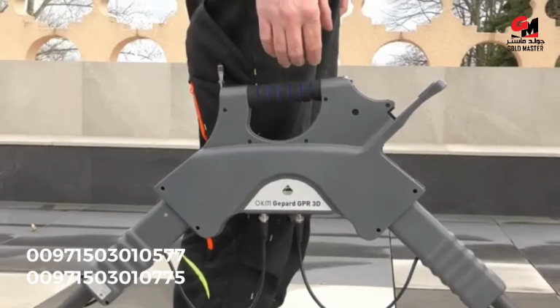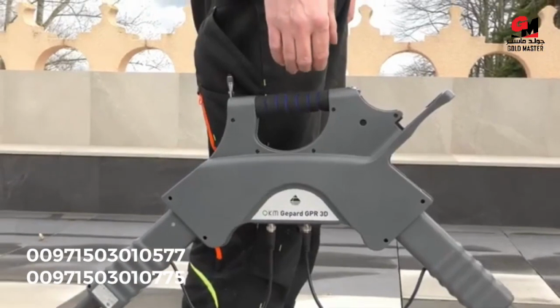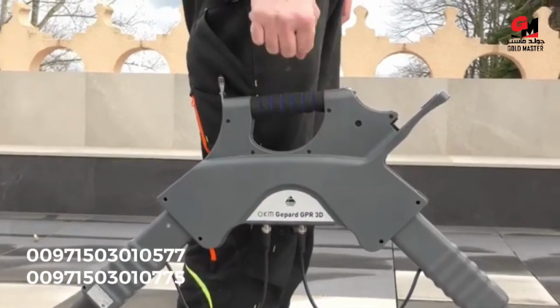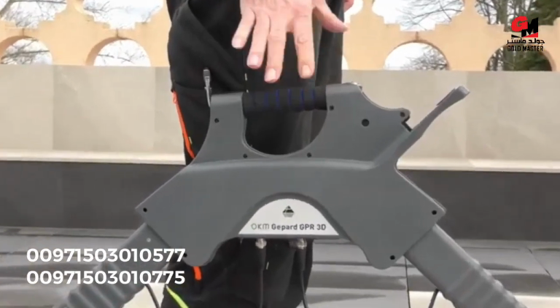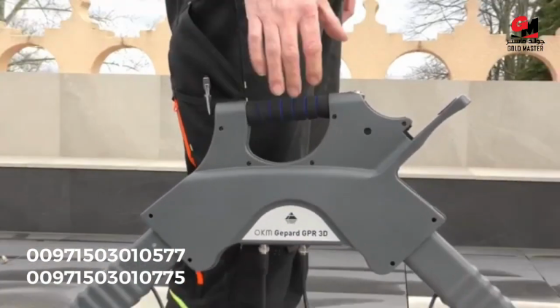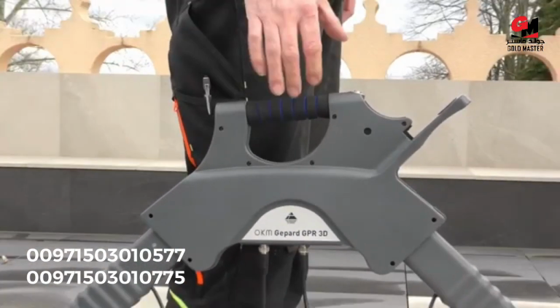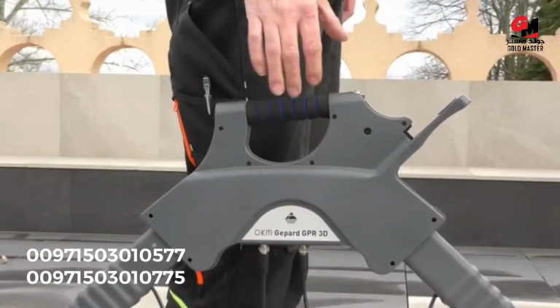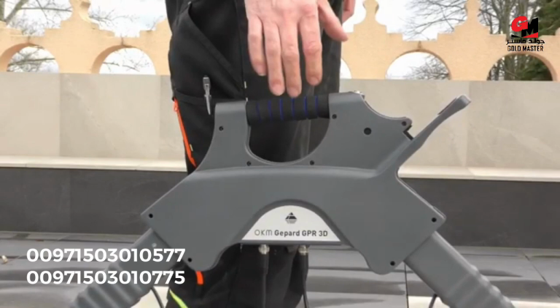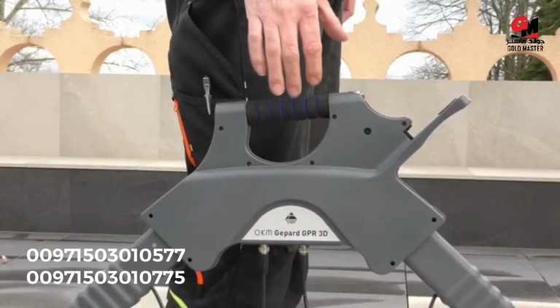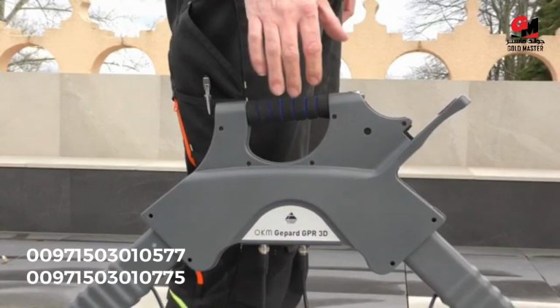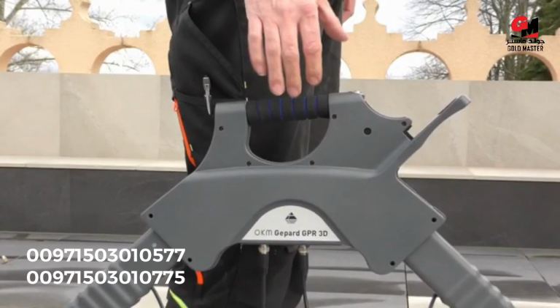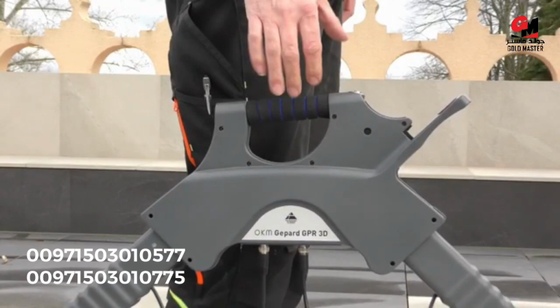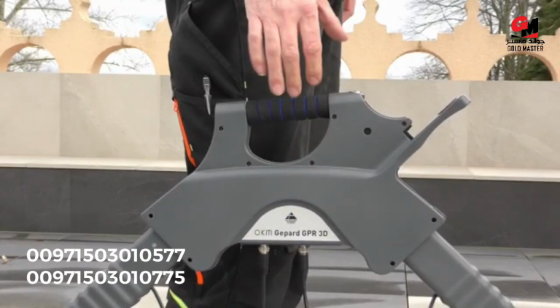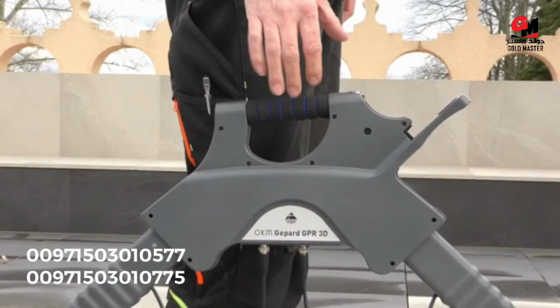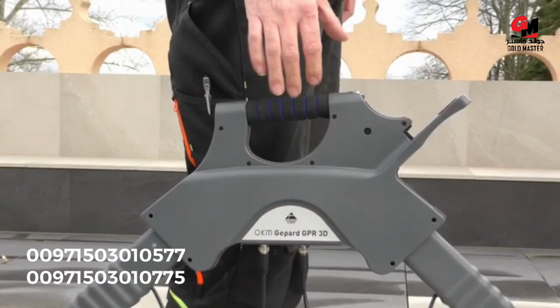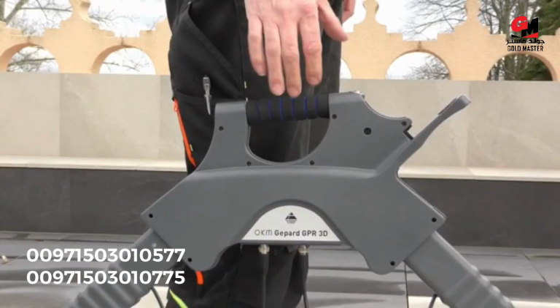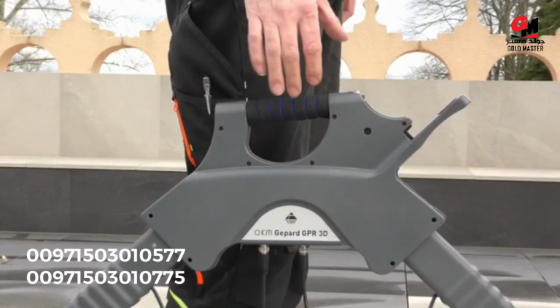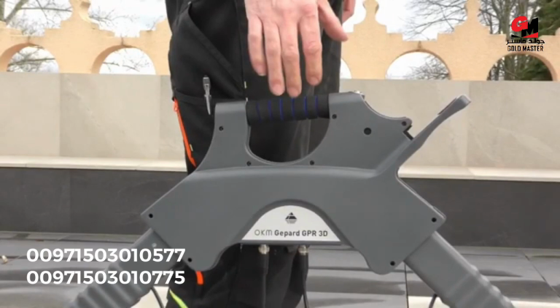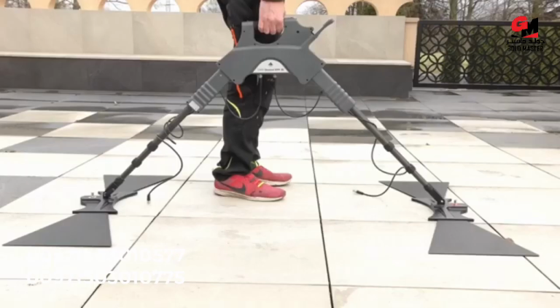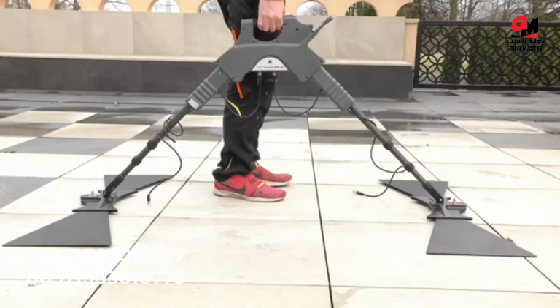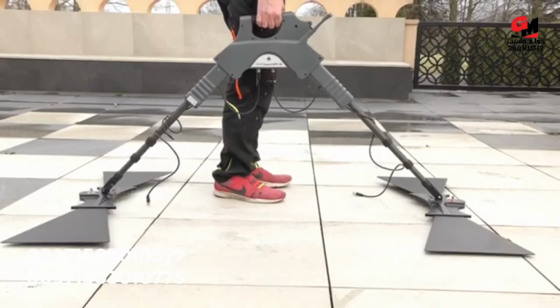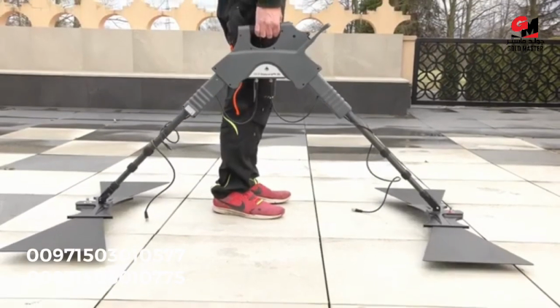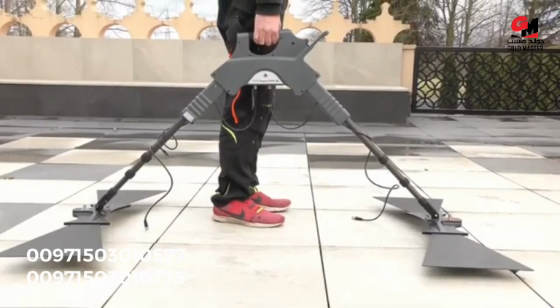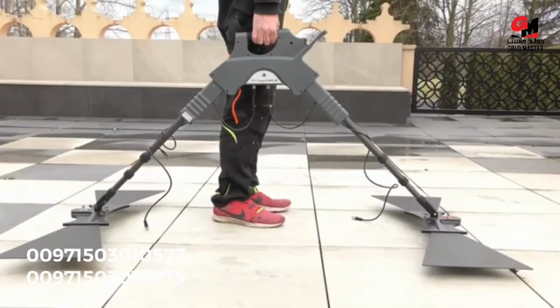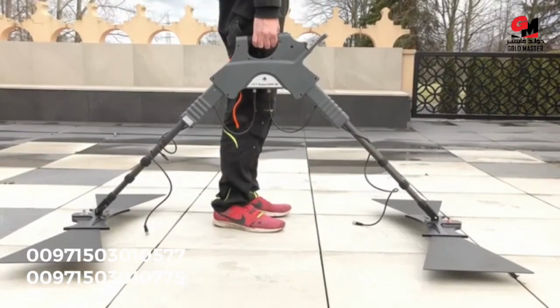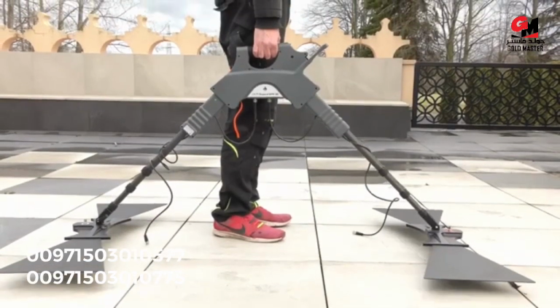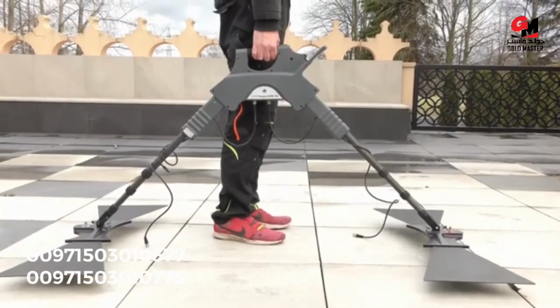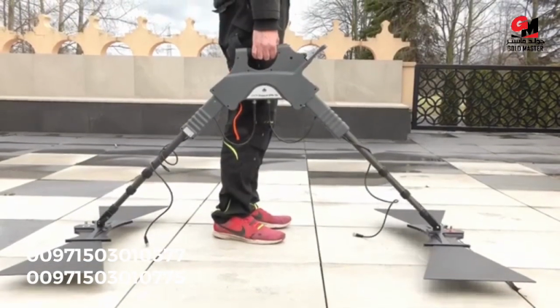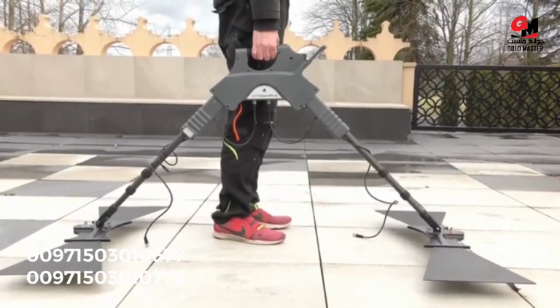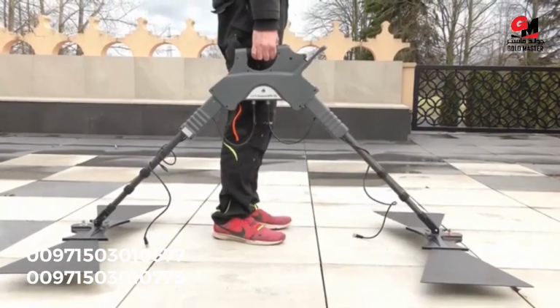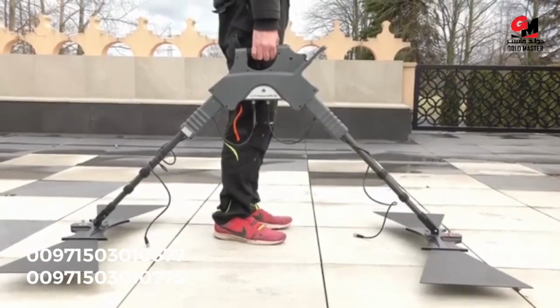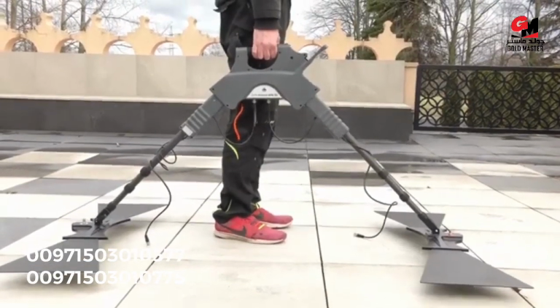As you can see now, the main unit is way higher than before and we can barely touch the handlebar of the main unit. Now we double check by lifting up the radar and it seems to be perfect.